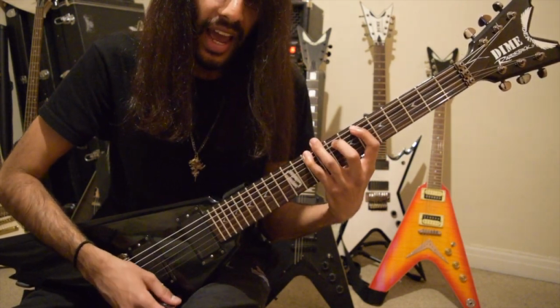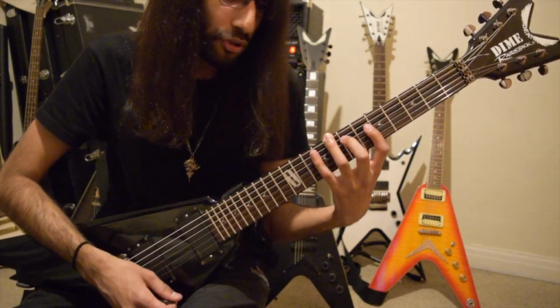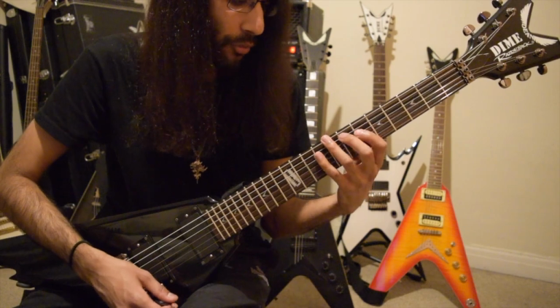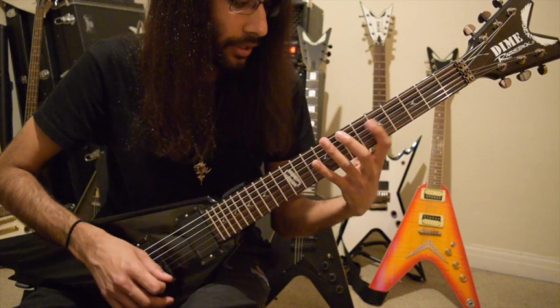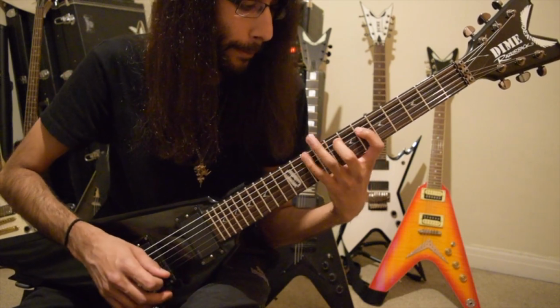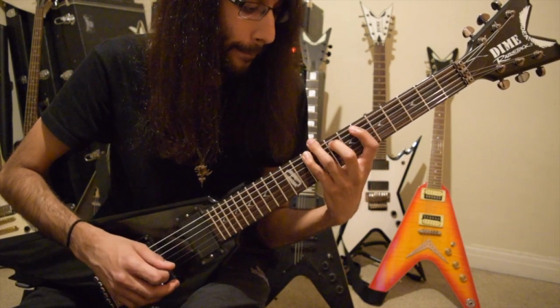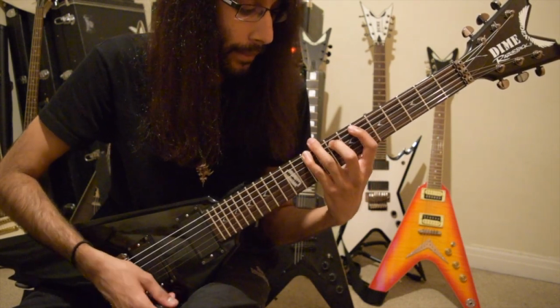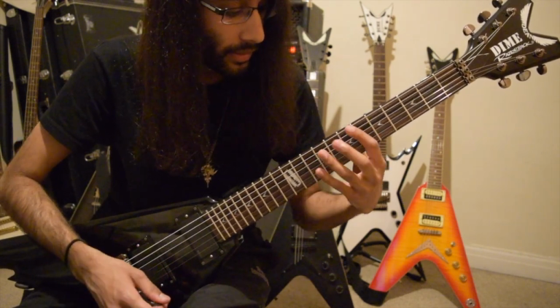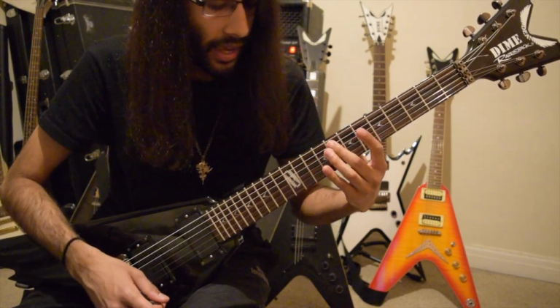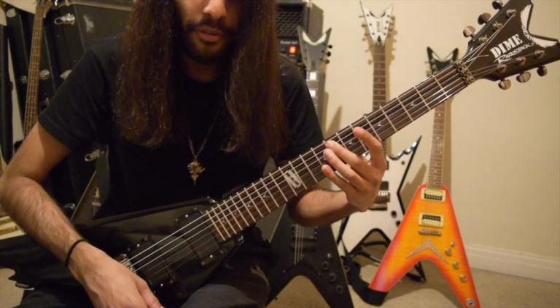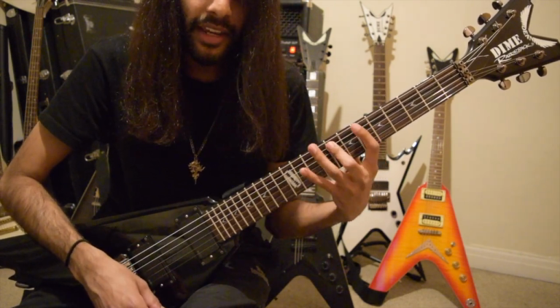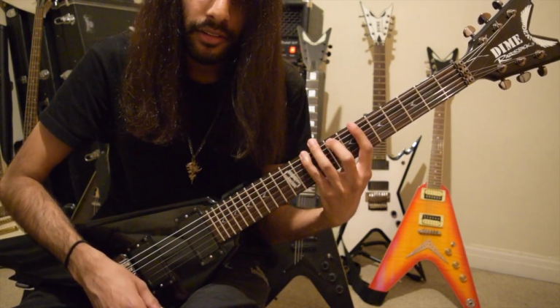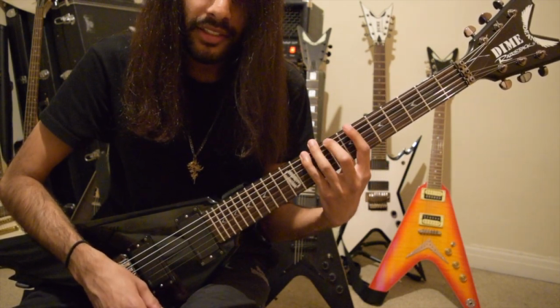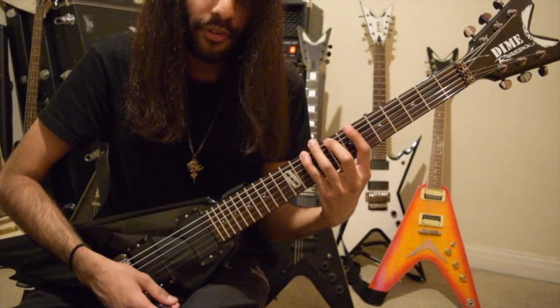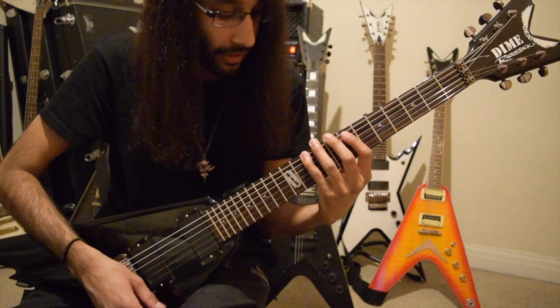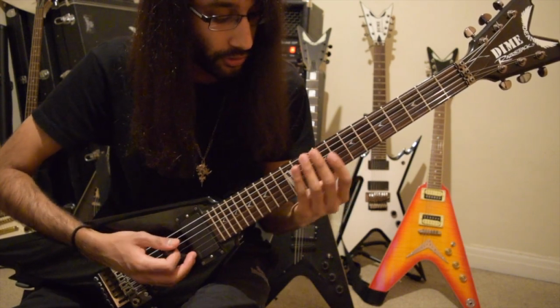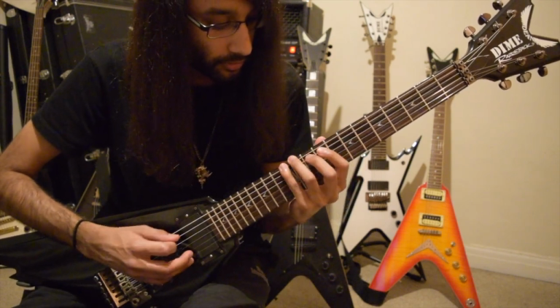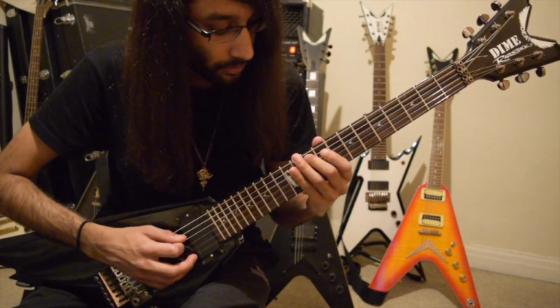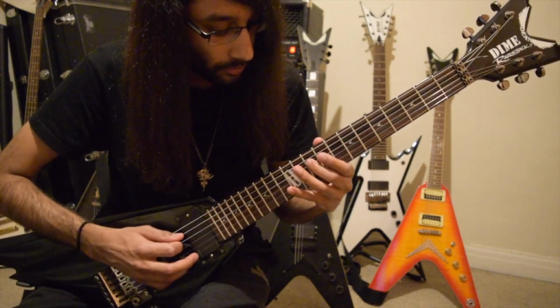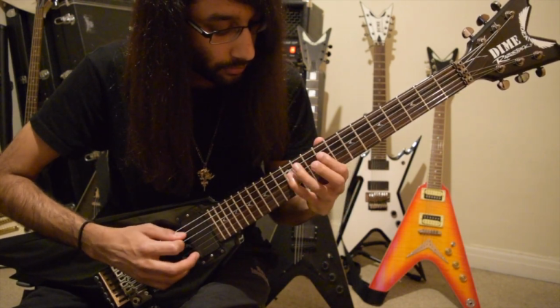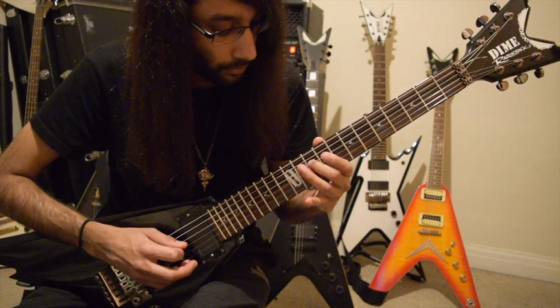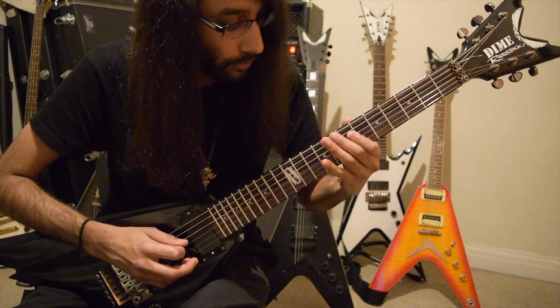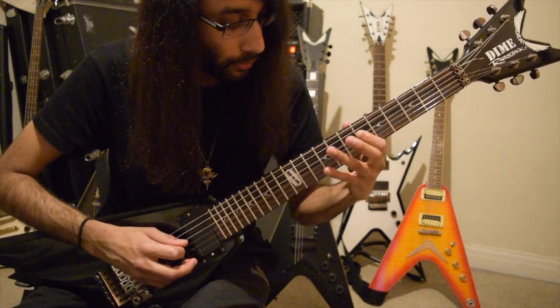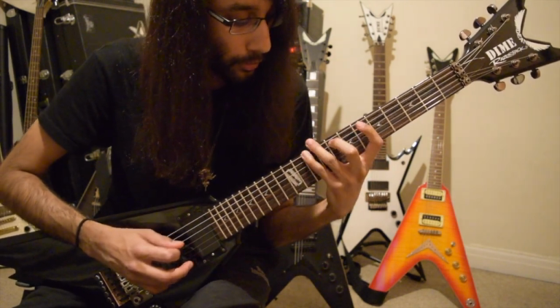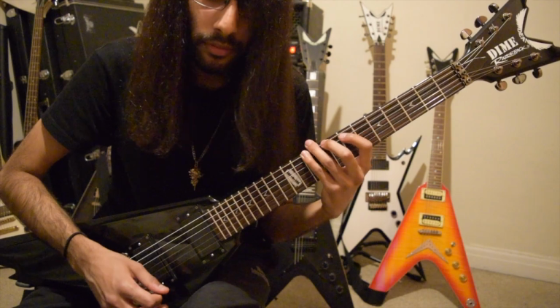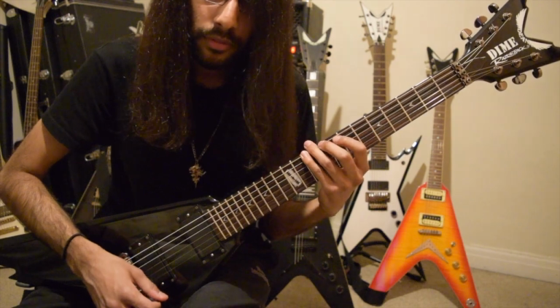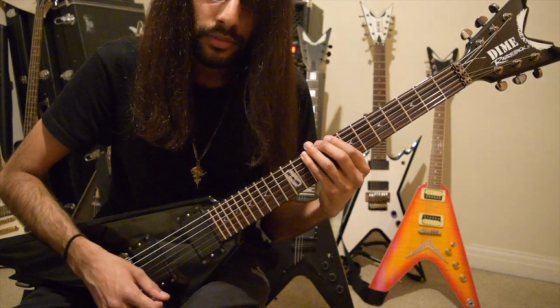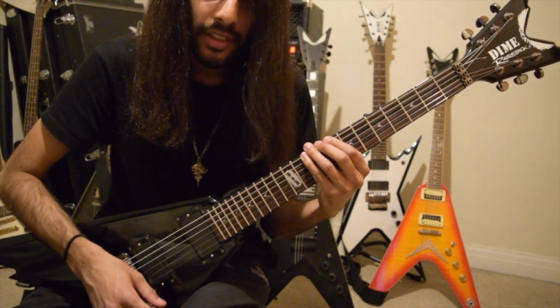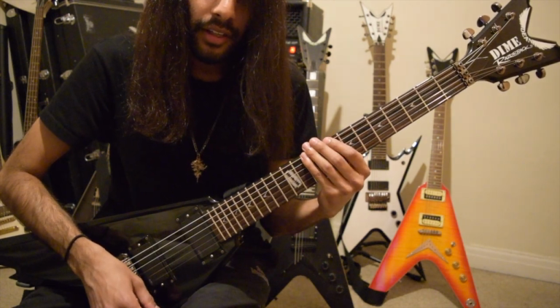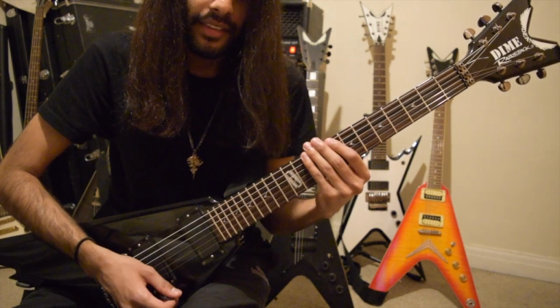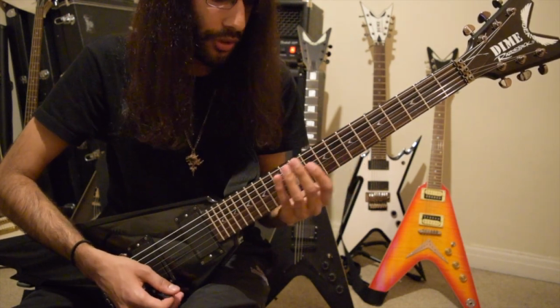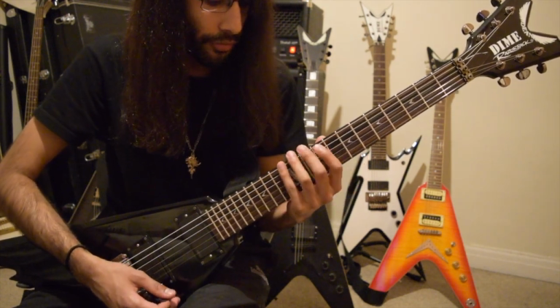And you've got two hammer-ons: 8th fret on A, 10th fret on E. That's all the notes so far.